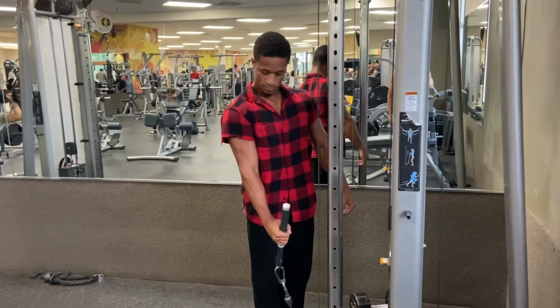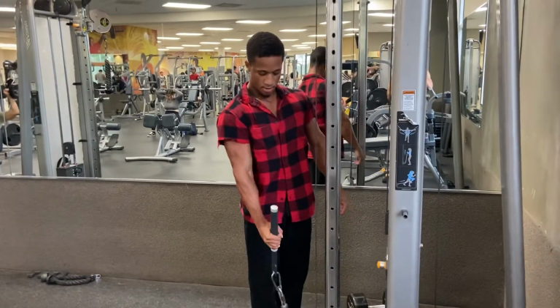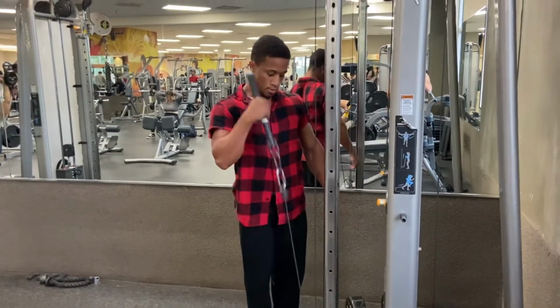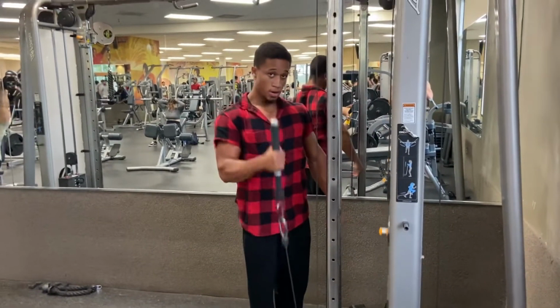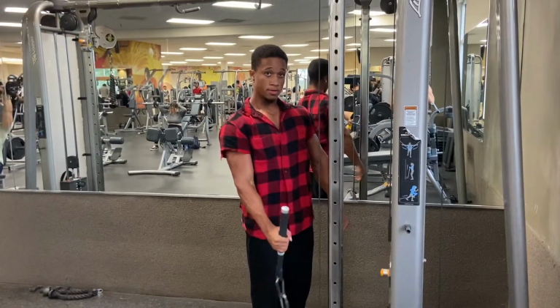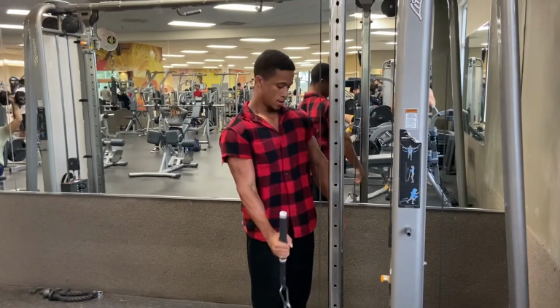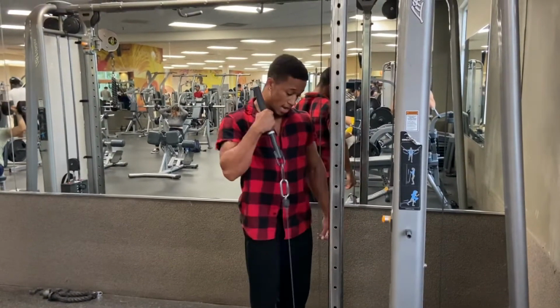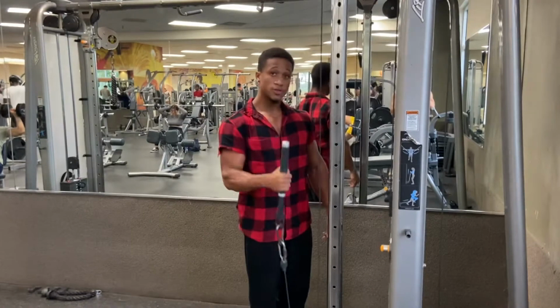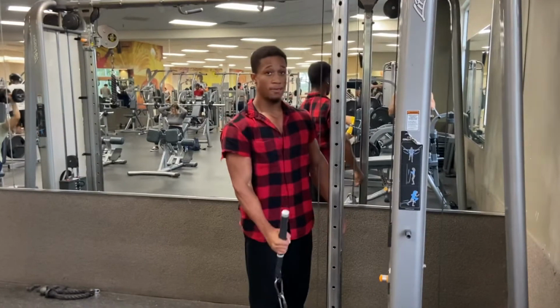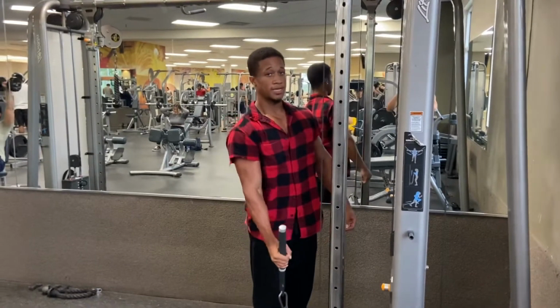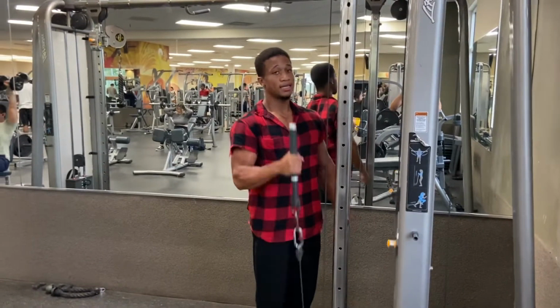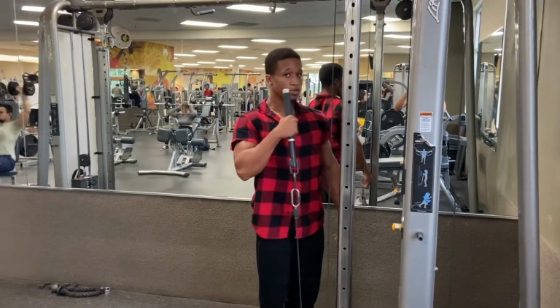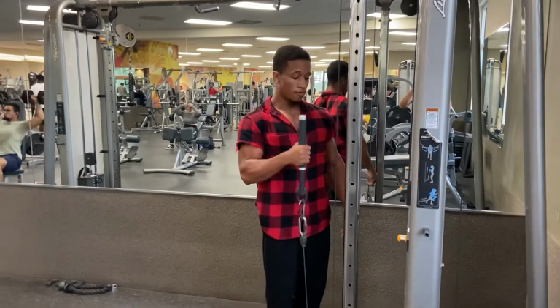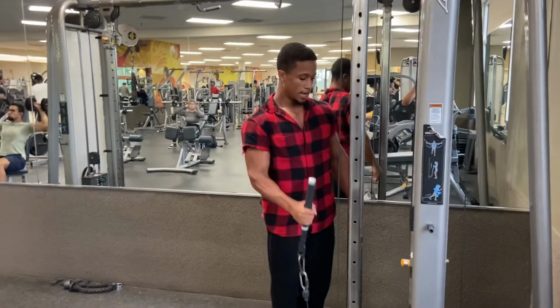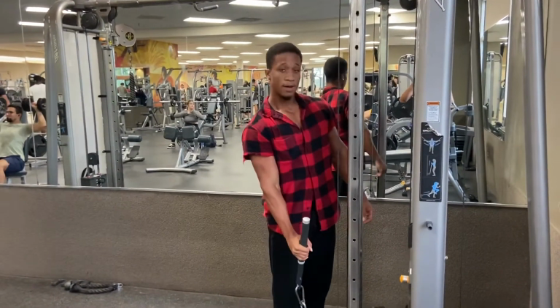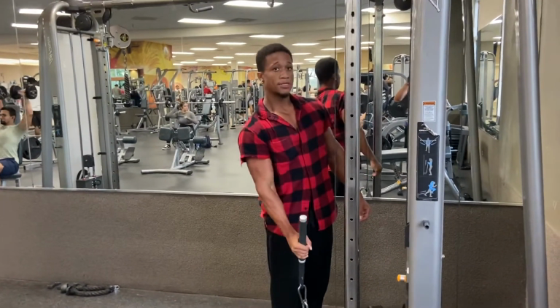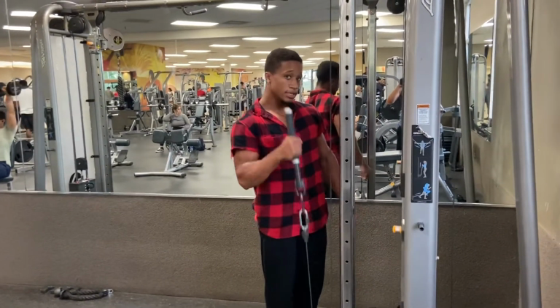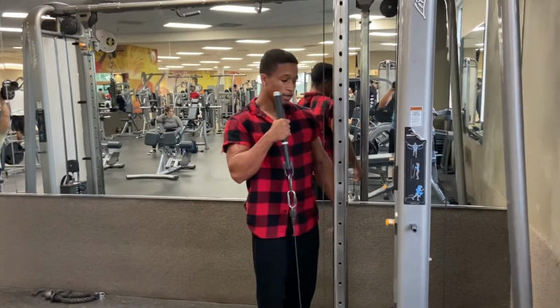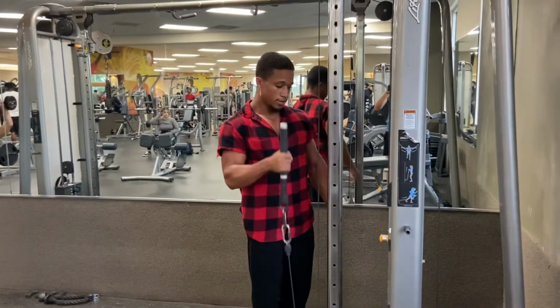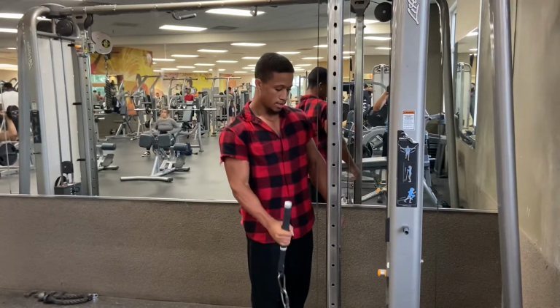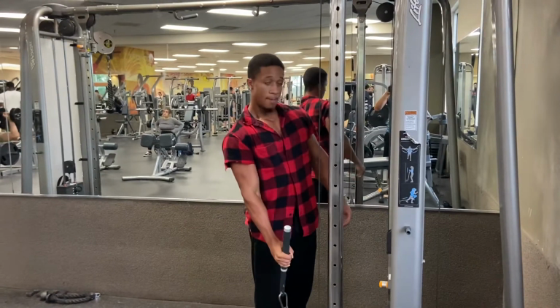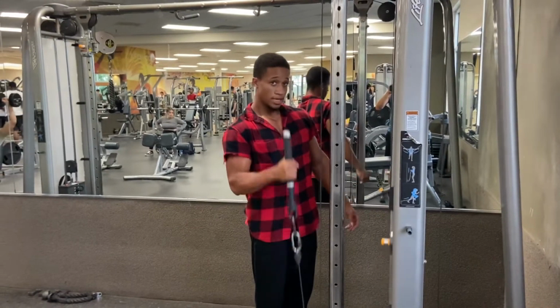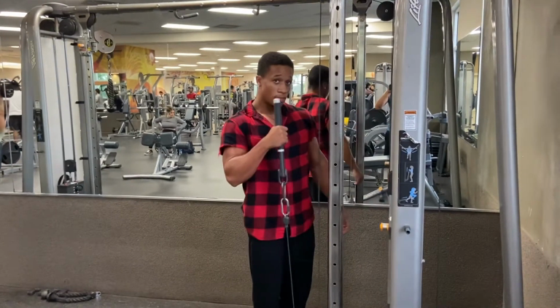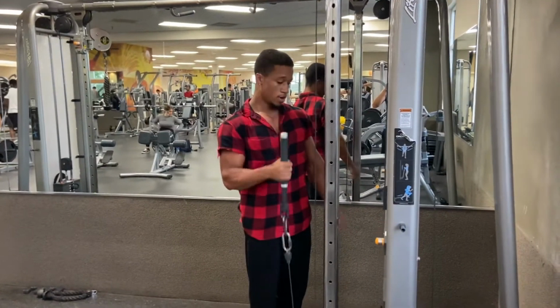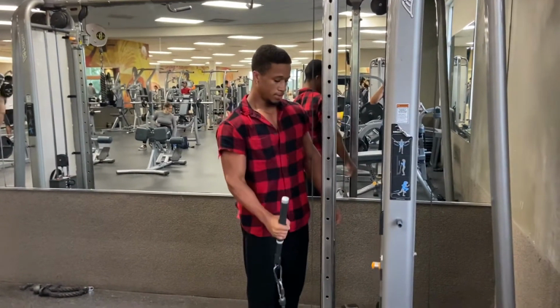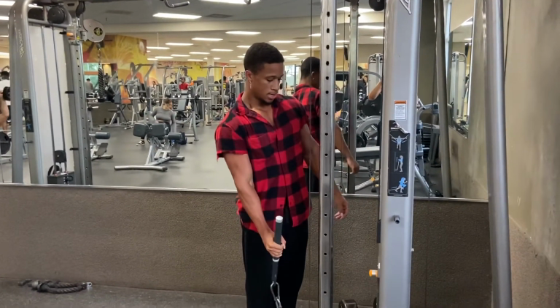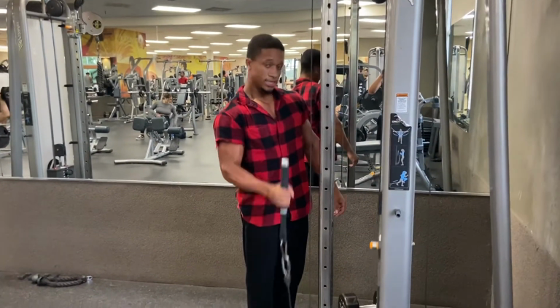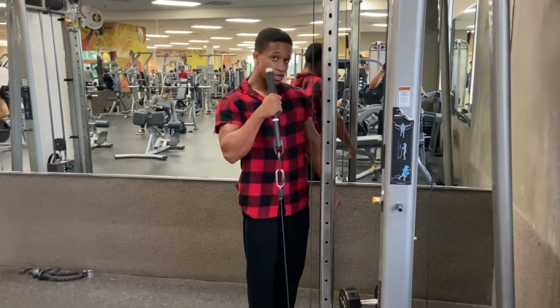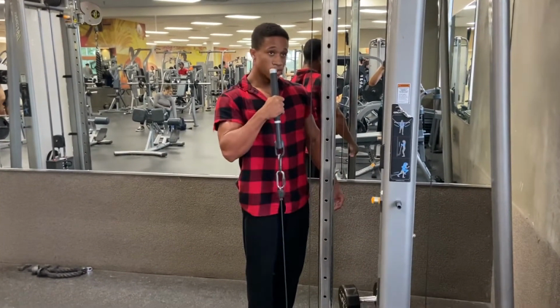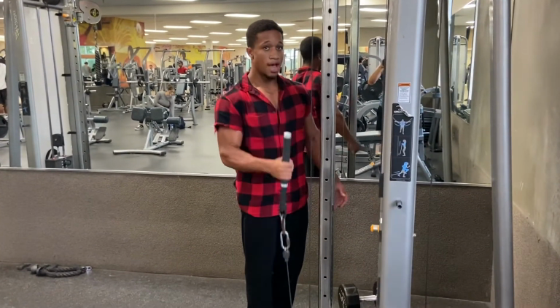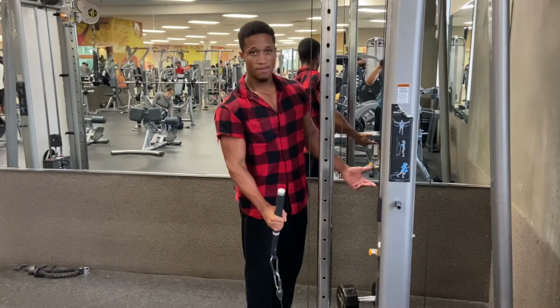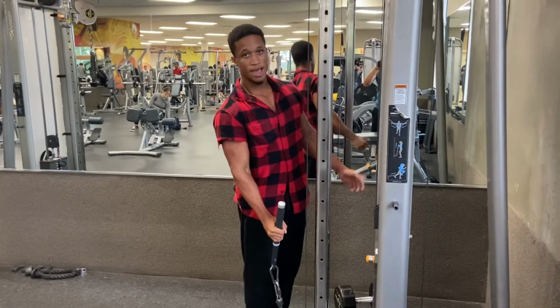Go down, pull in, and then do this for a high number of reps. It's only about the repetition and not the weight. Personally, I do about 20 reps. You can just do things that weigh about five pounds, like four sets.